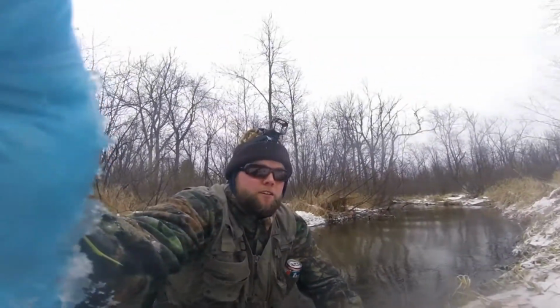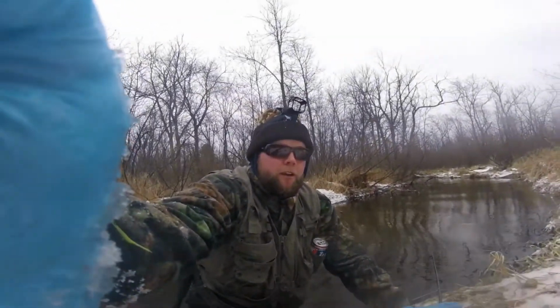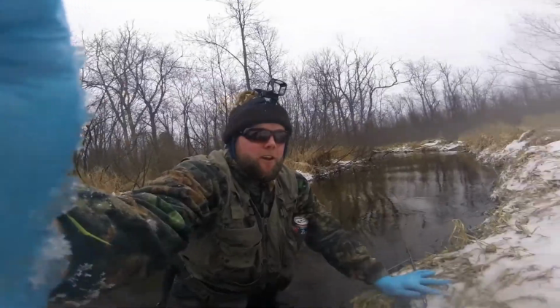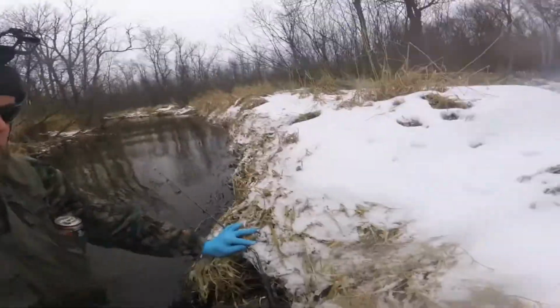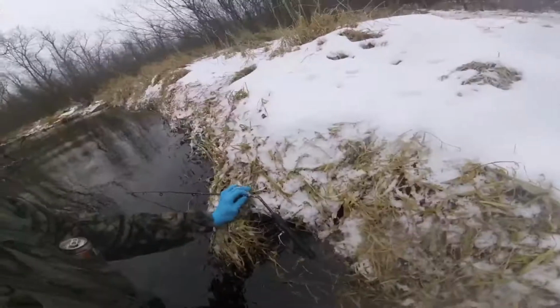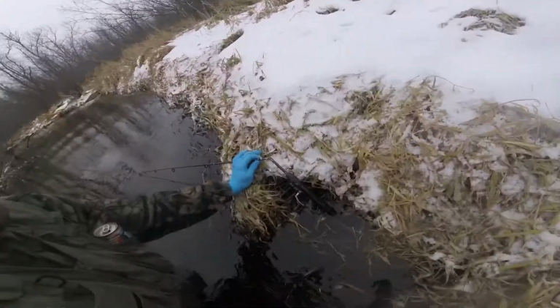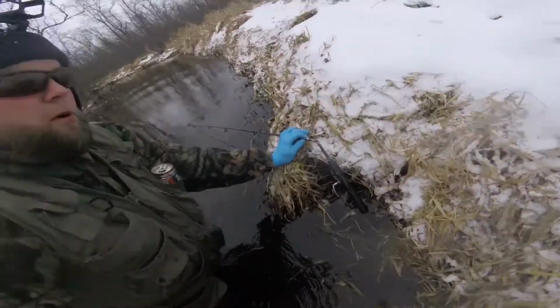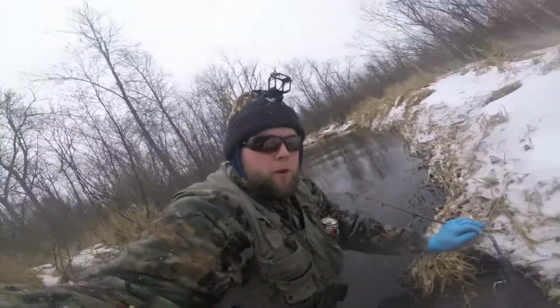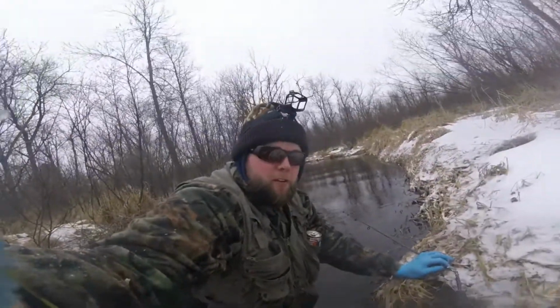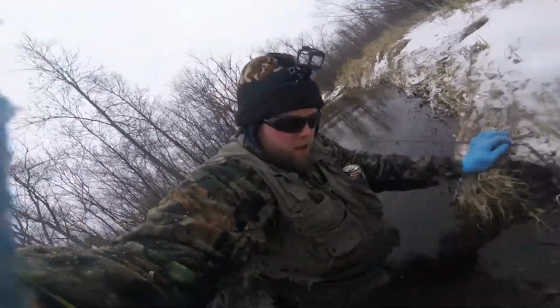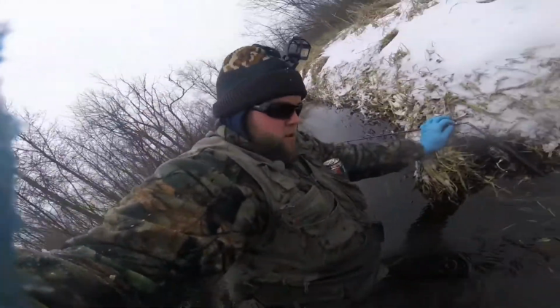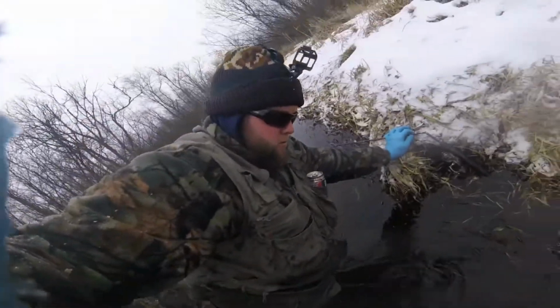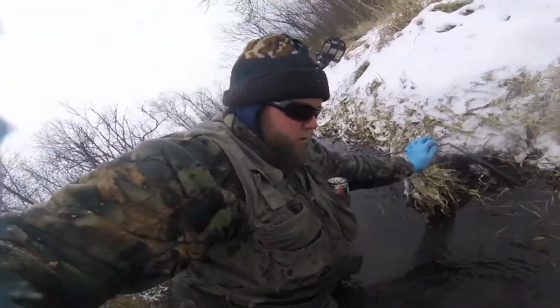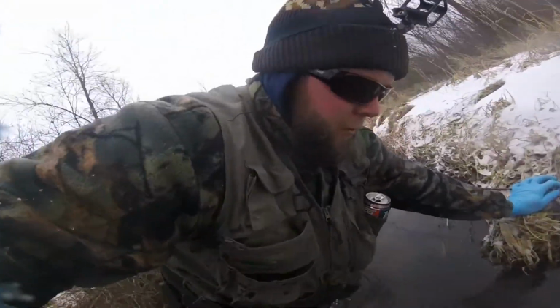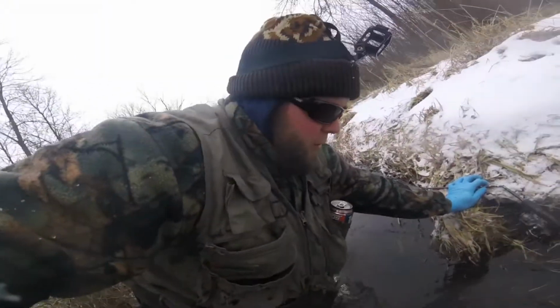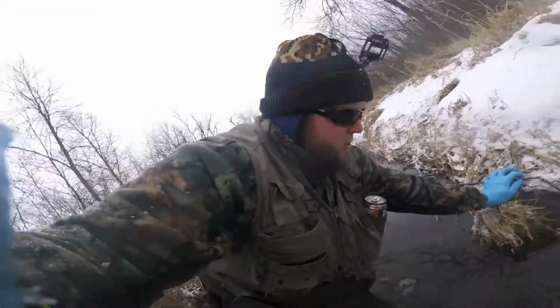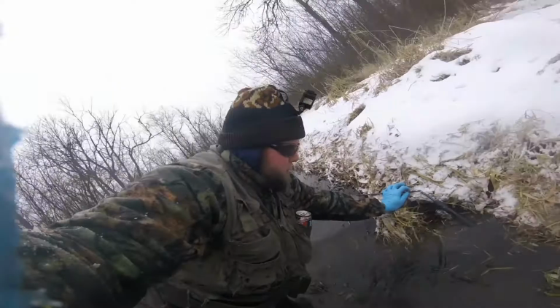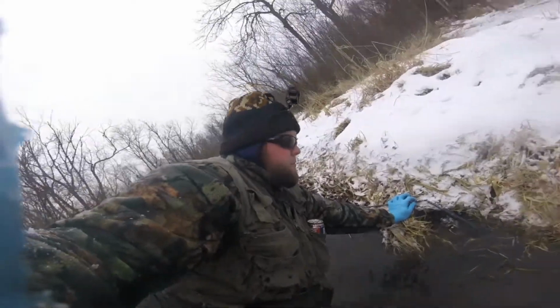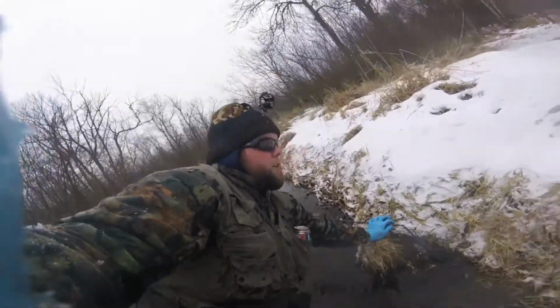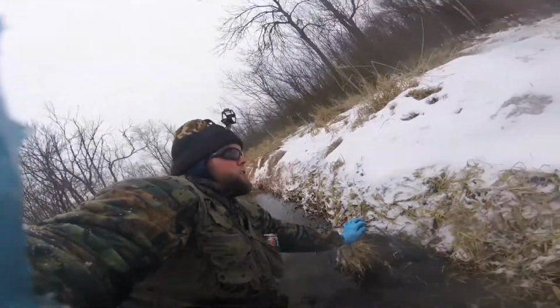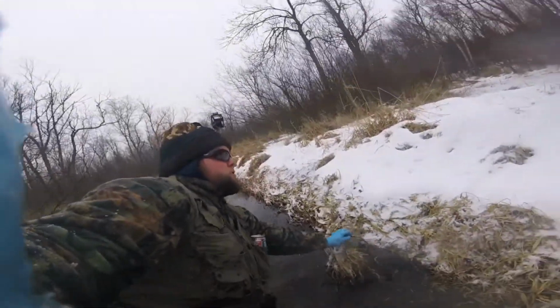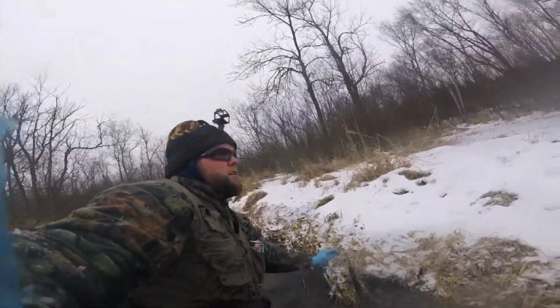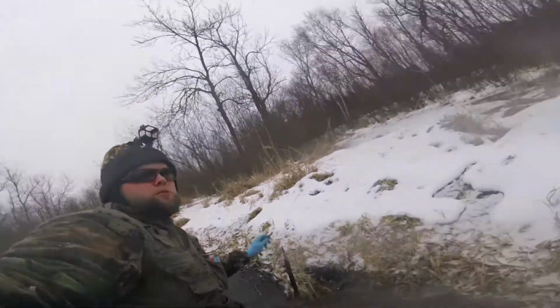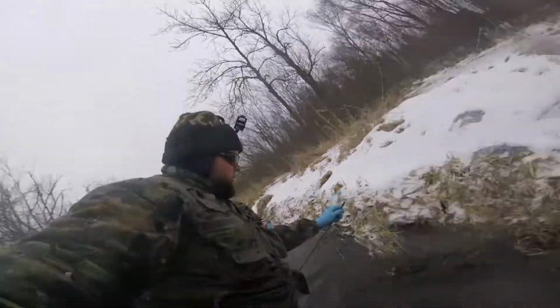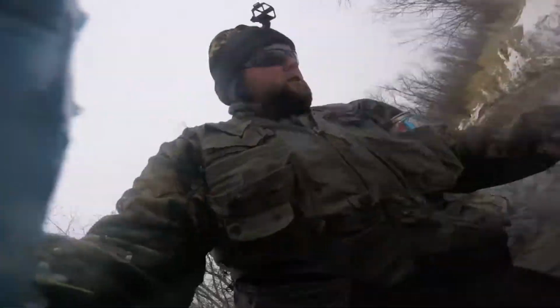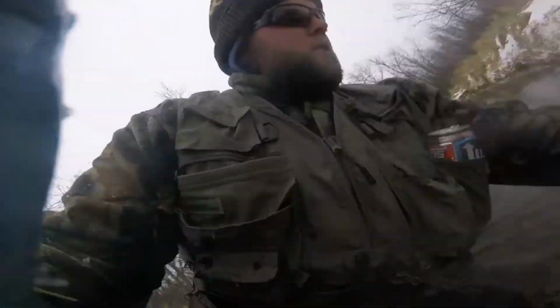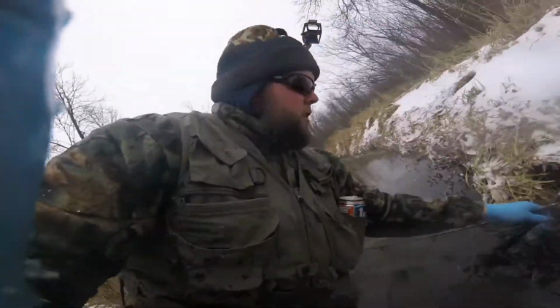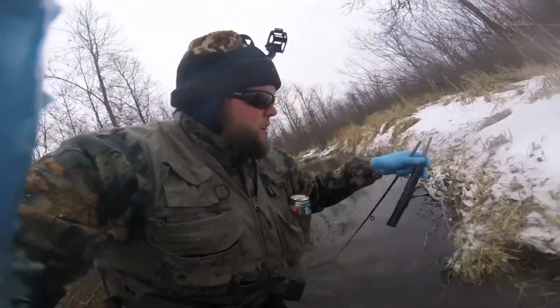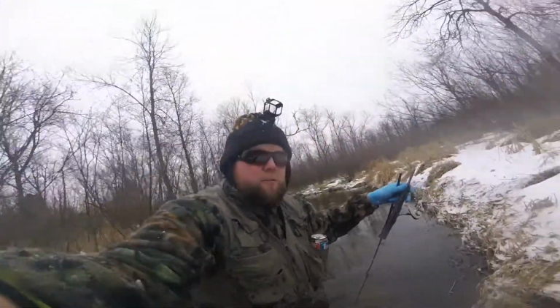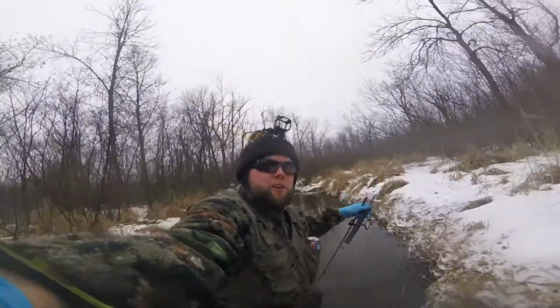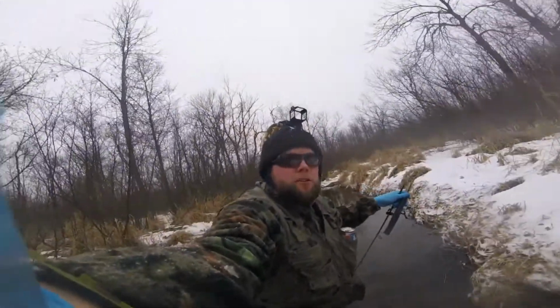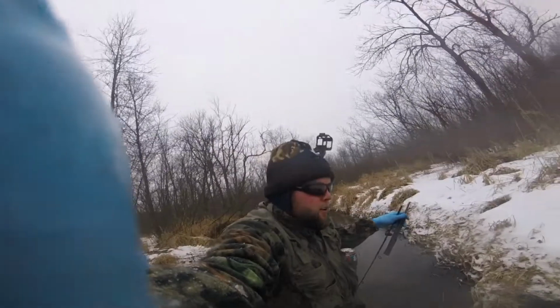Just fell in. Snapped my pole in half. I think I've filled my waders up a little bit, so that concludes your fishing adventures today.